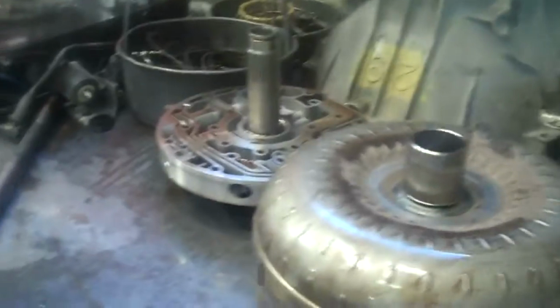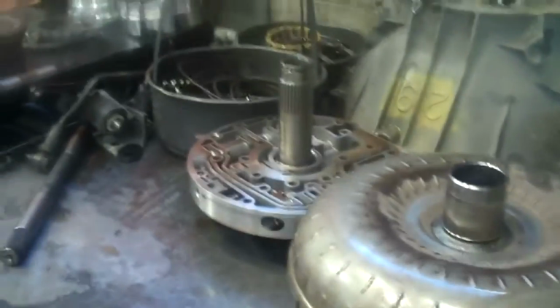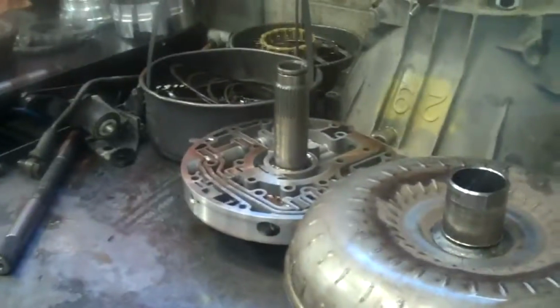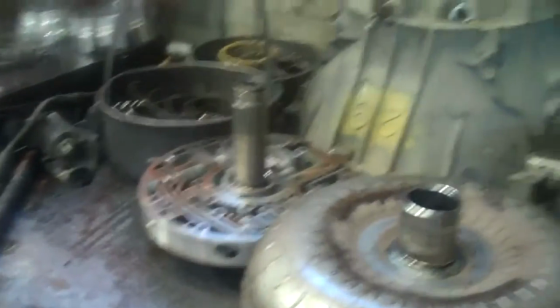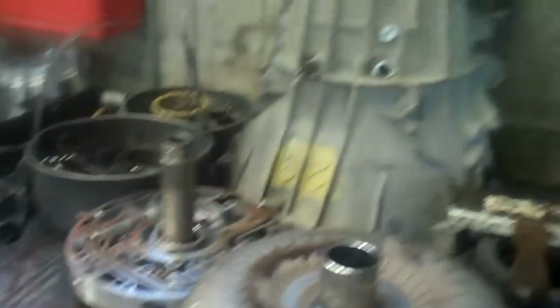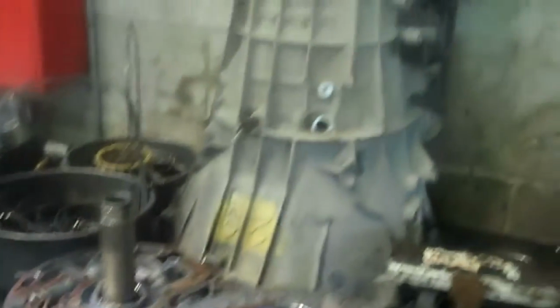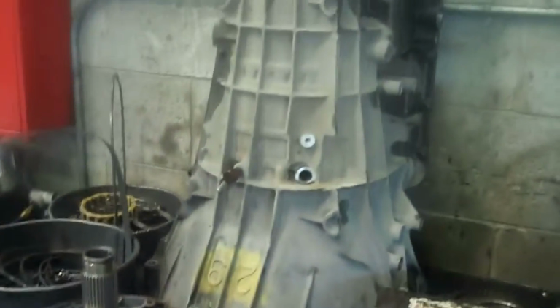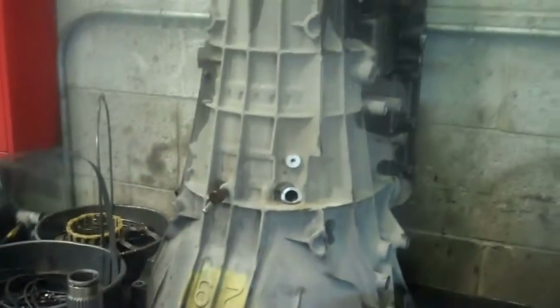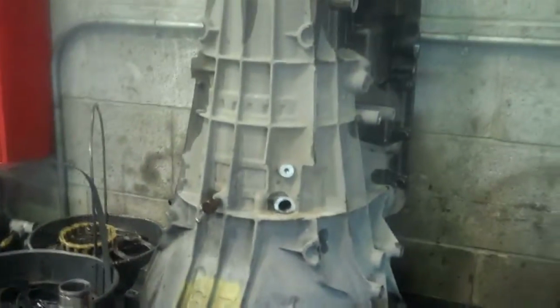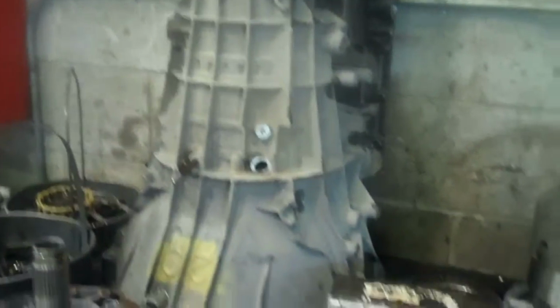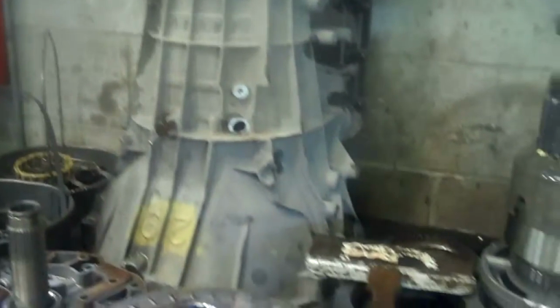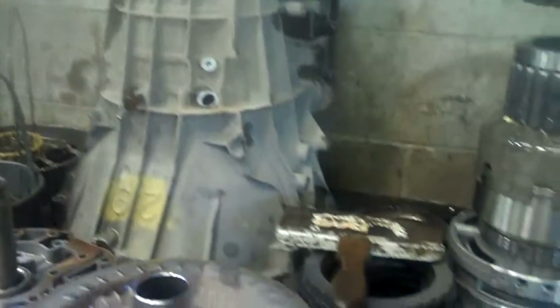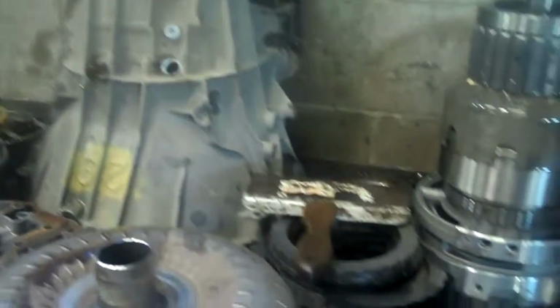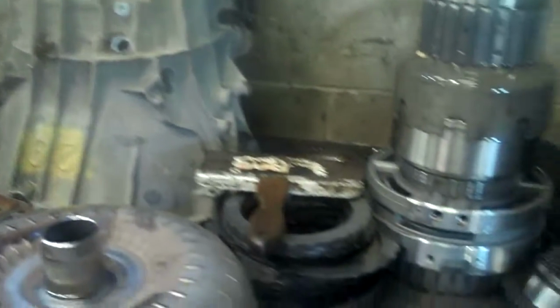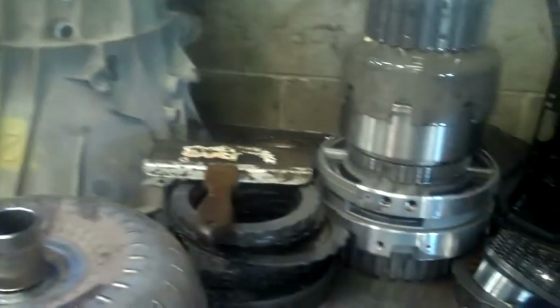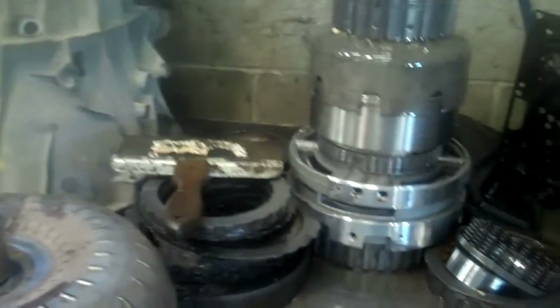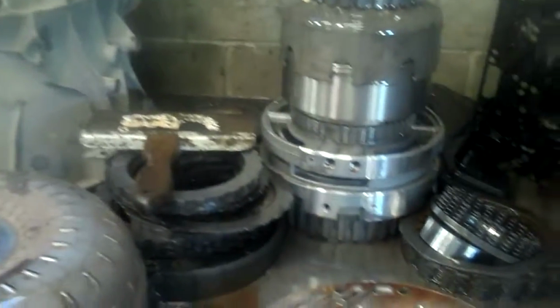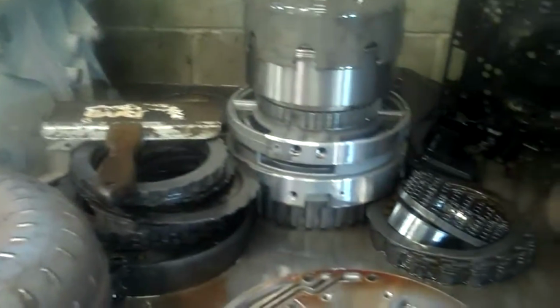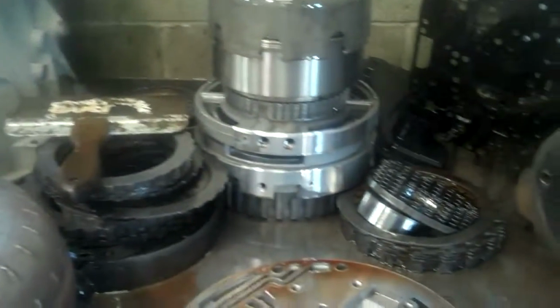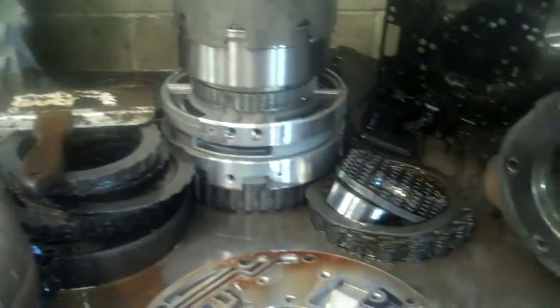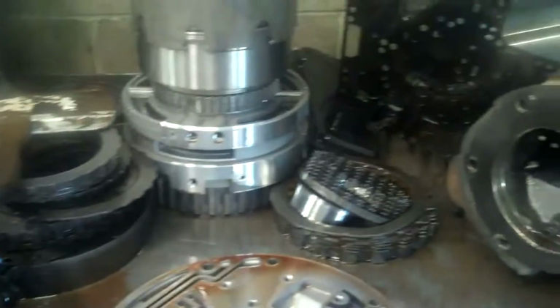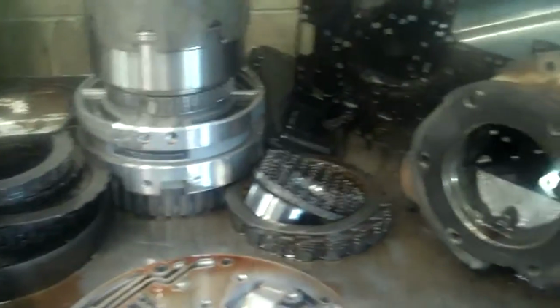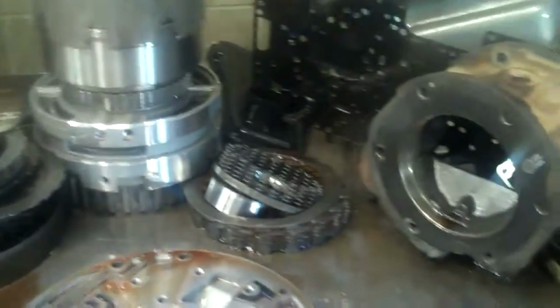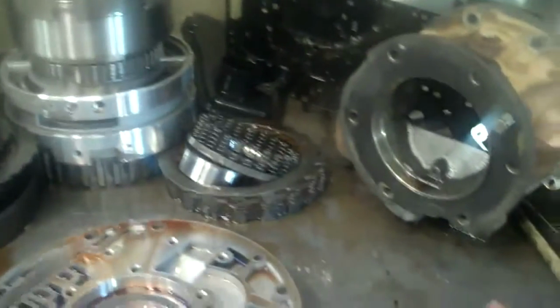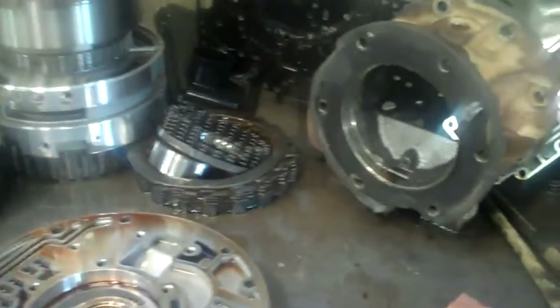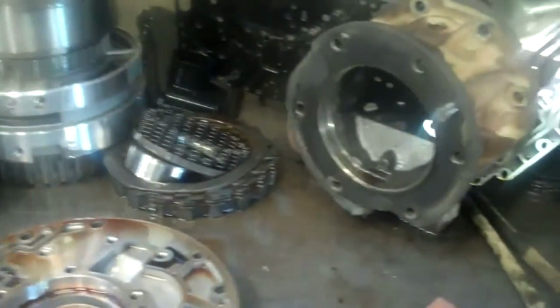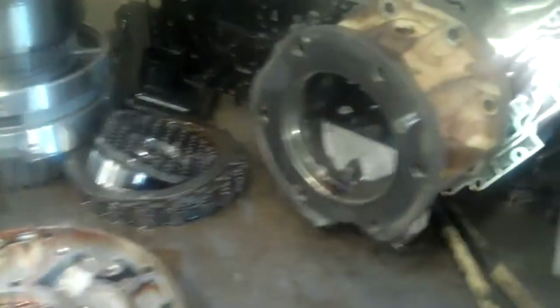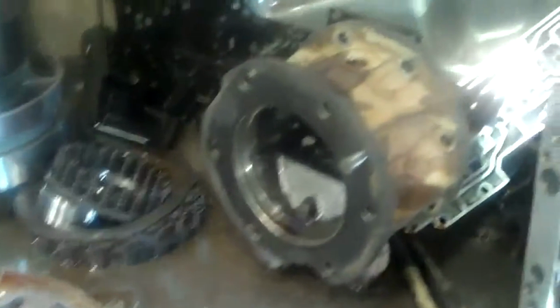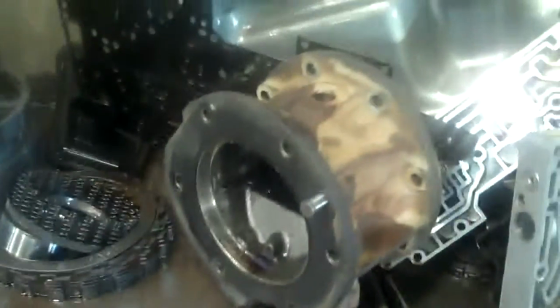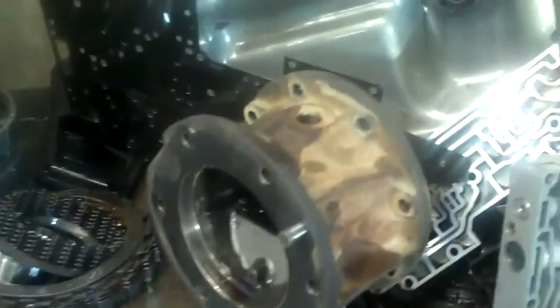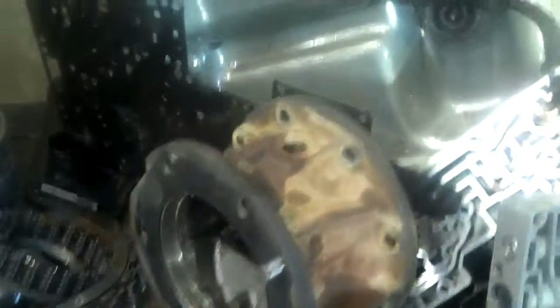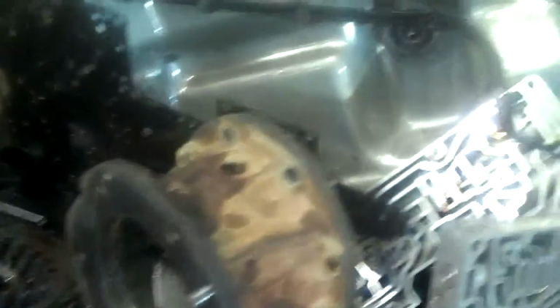Okay, Imani, we have your transmission out and disassembled. I'm going to go over a few things with you that we found.